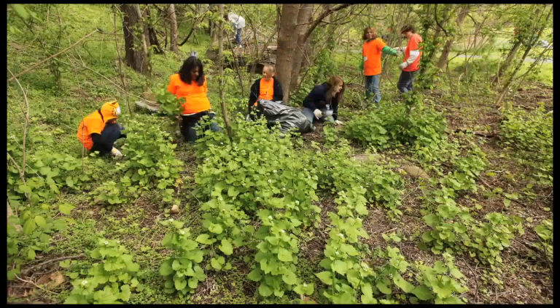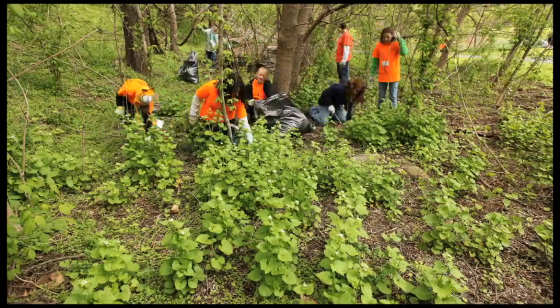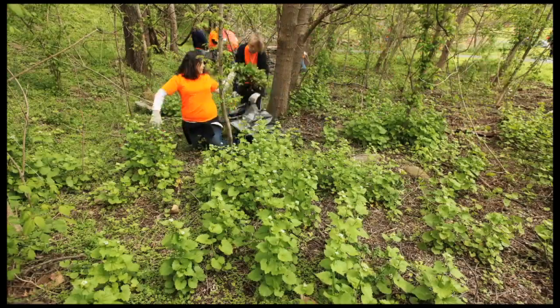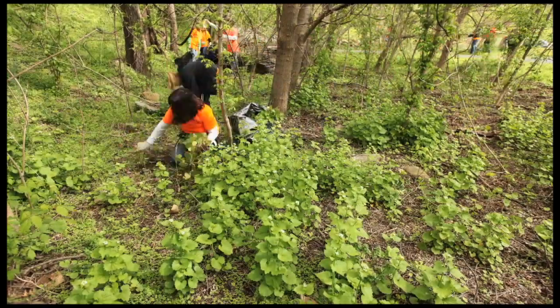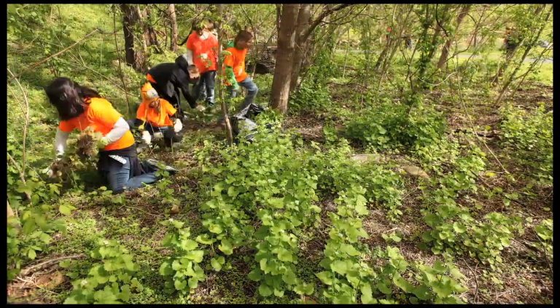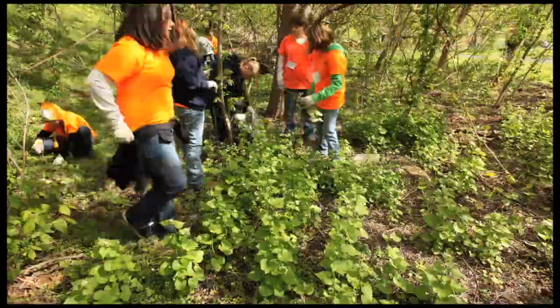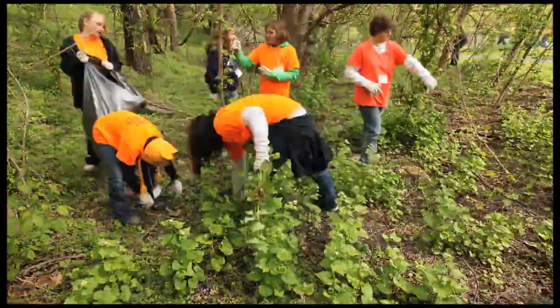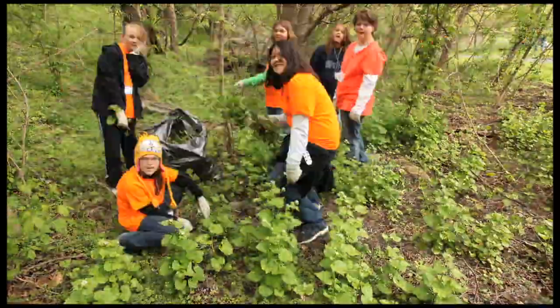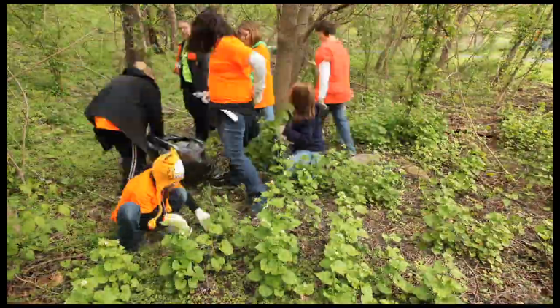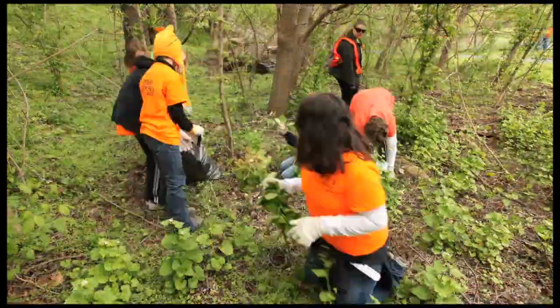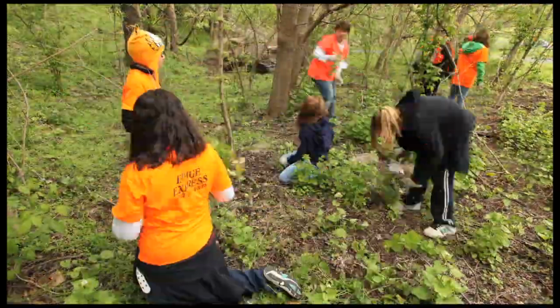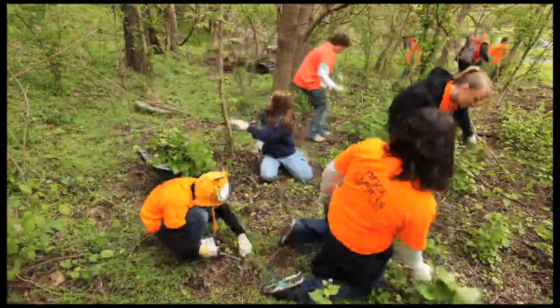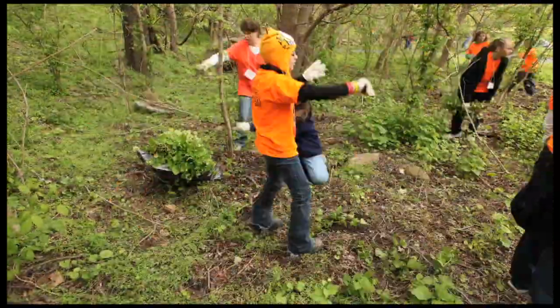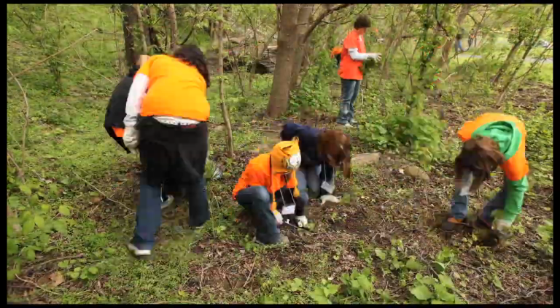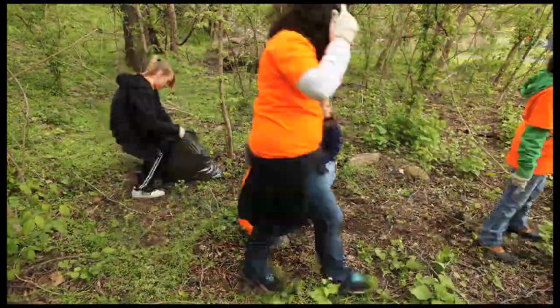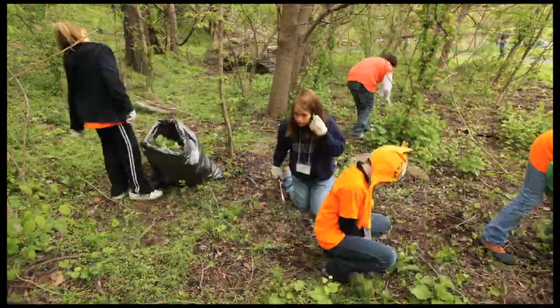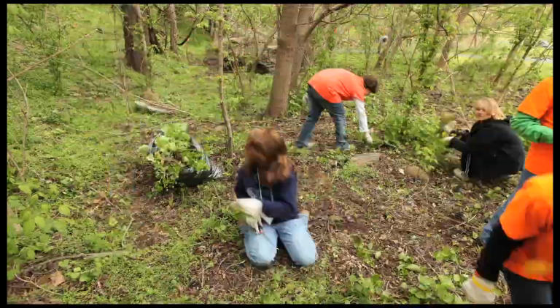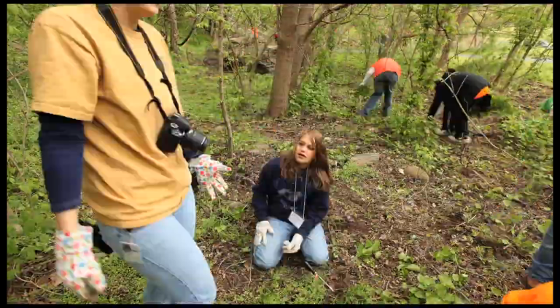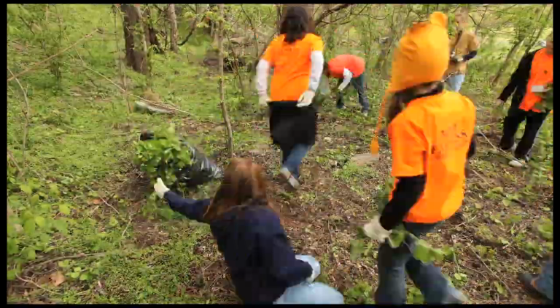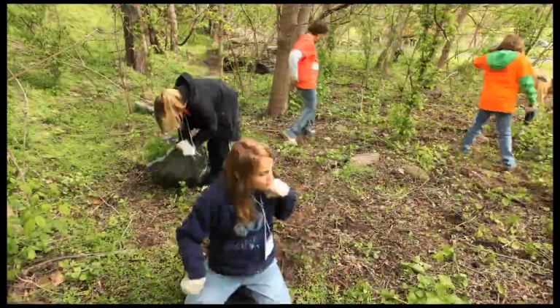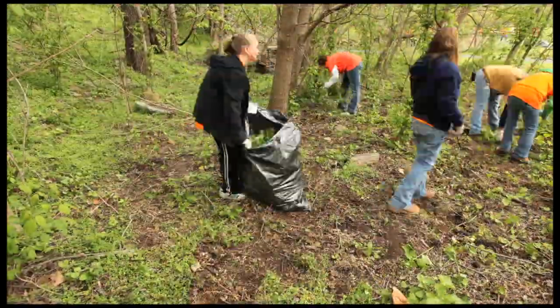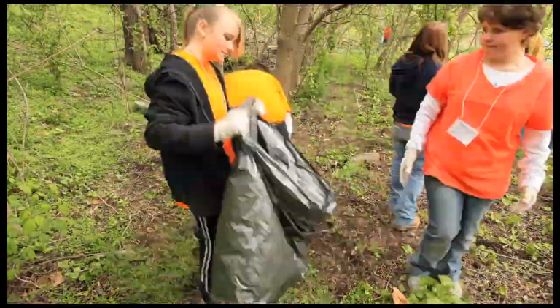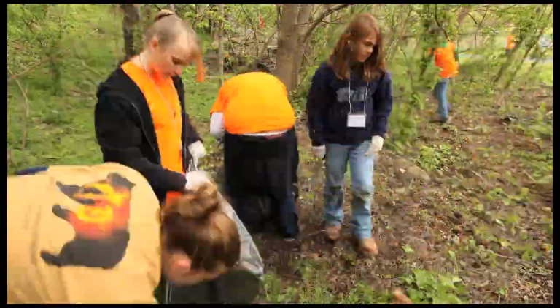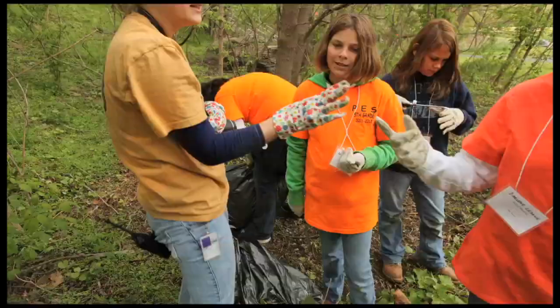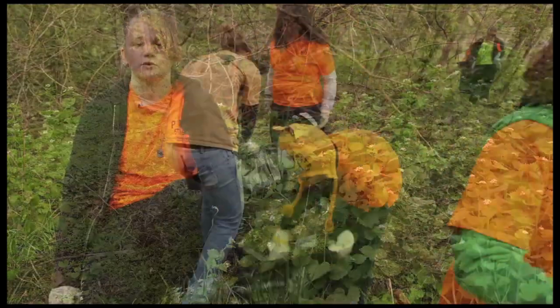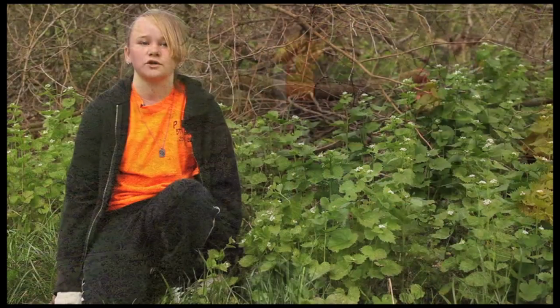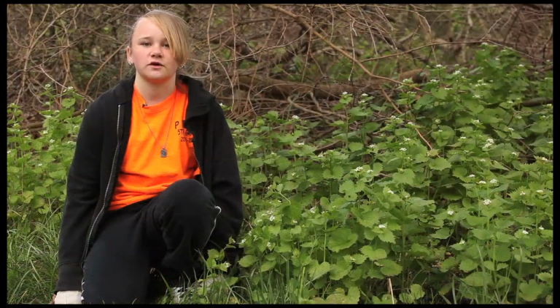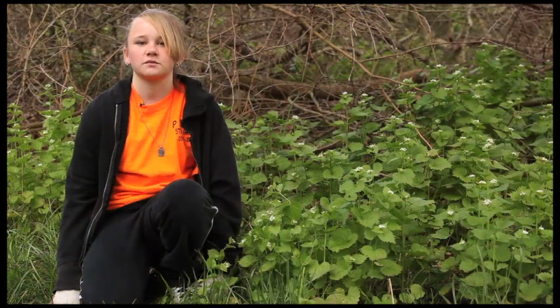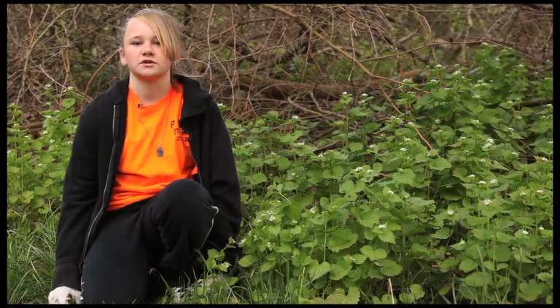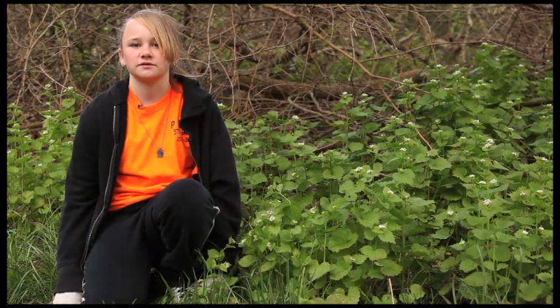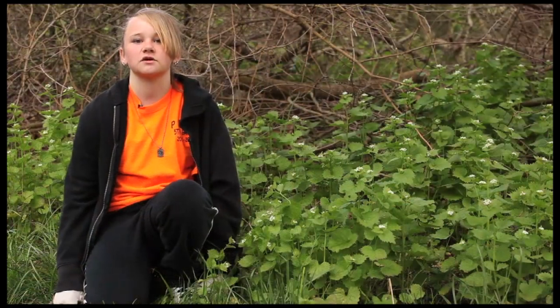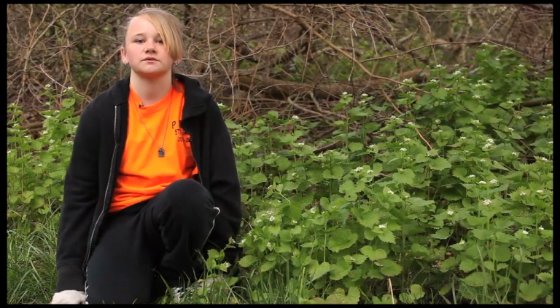We're pulling the garlic mustard because it's killing the West Virginia white butterfly. The butterfly gets mixed up with toothwort, and the chemicals from the garlic mustard kill the larvae.